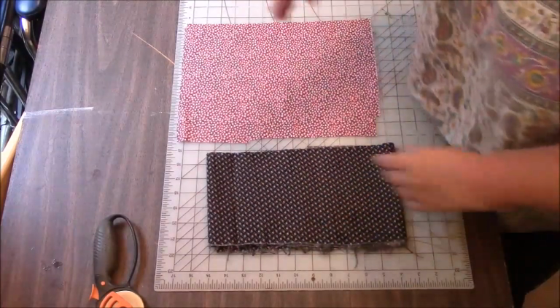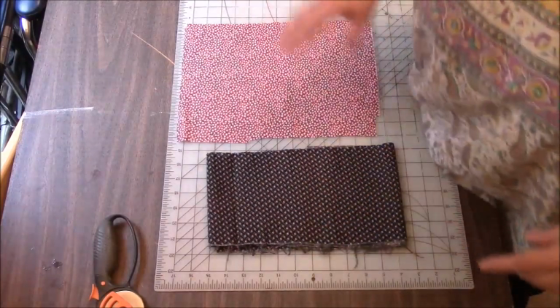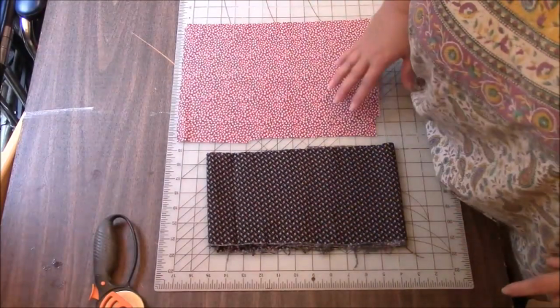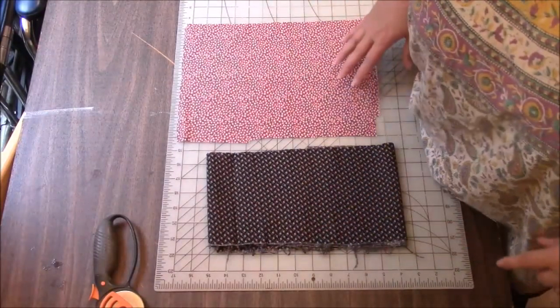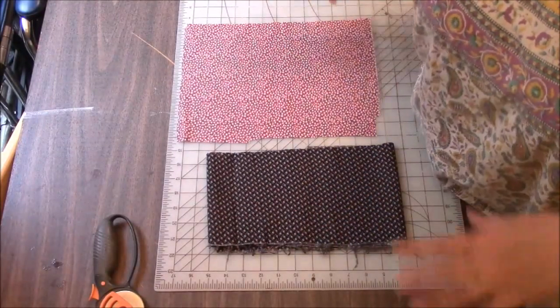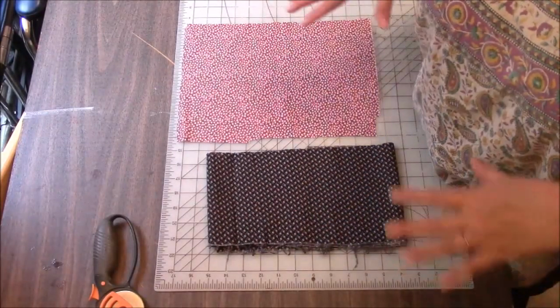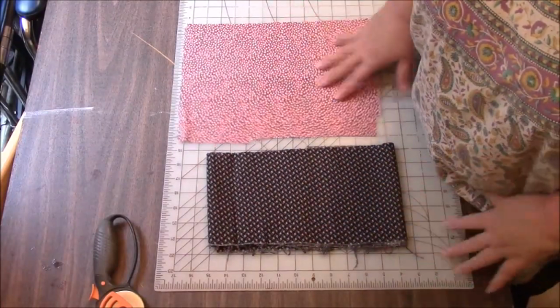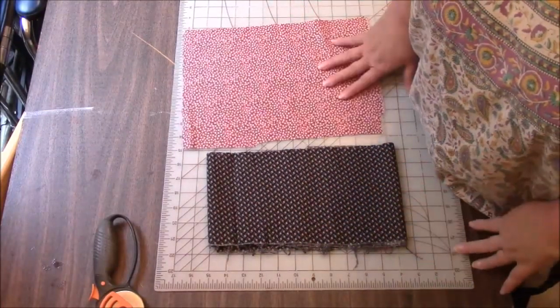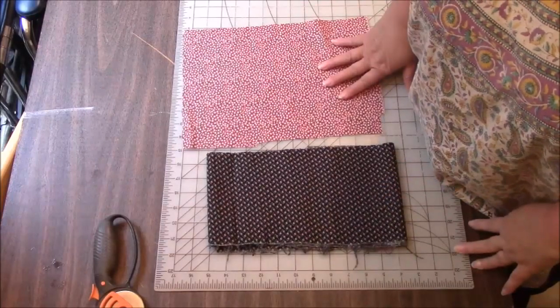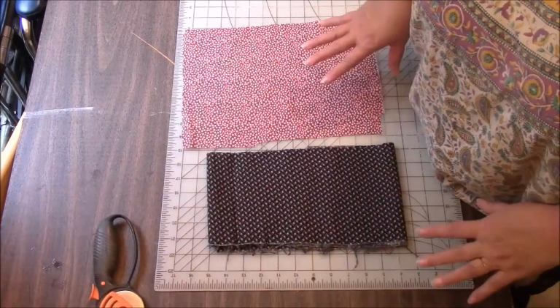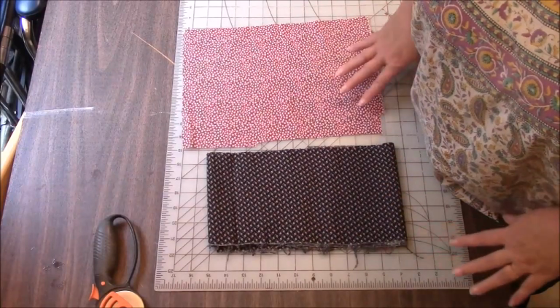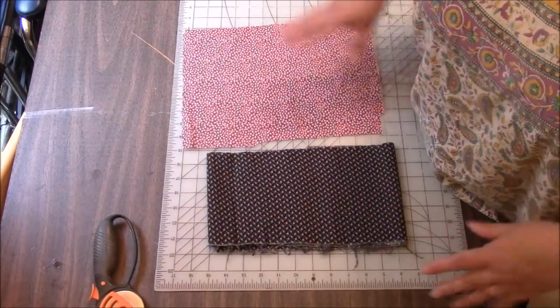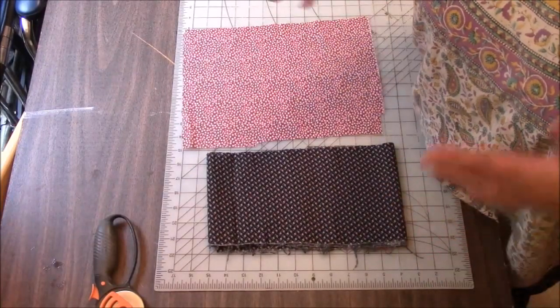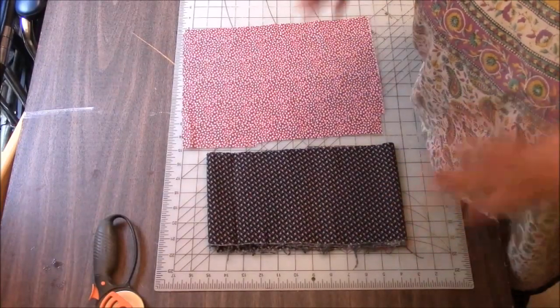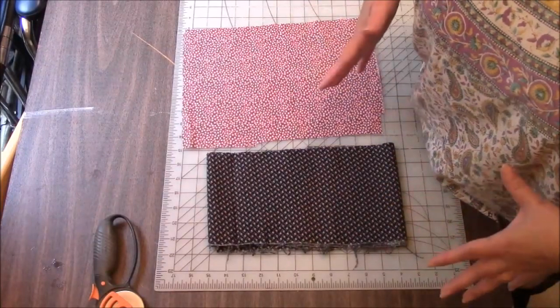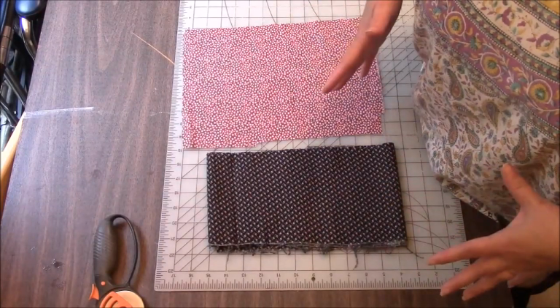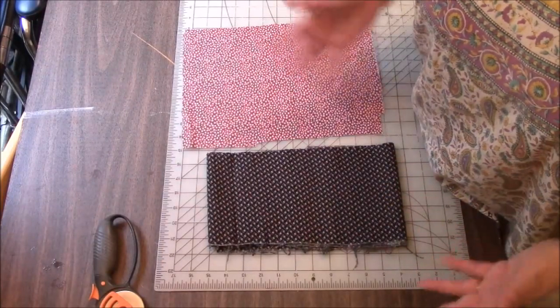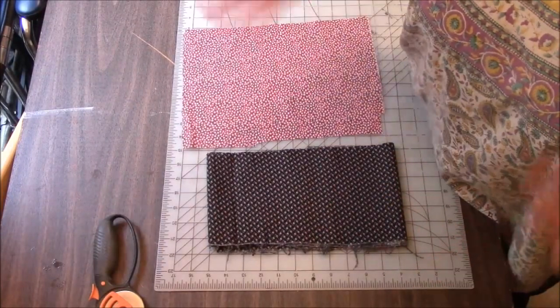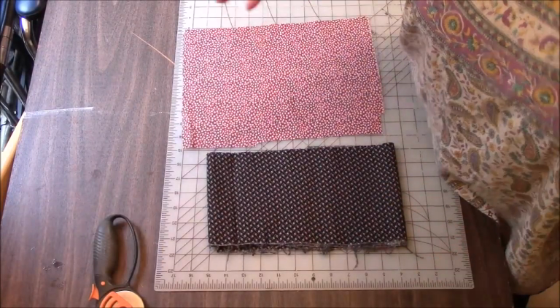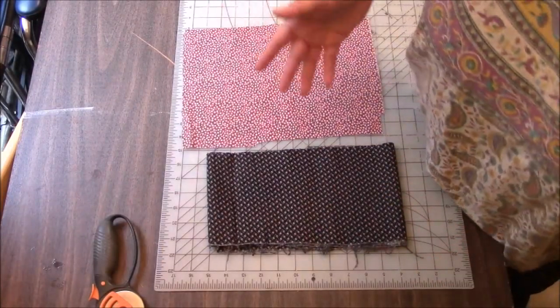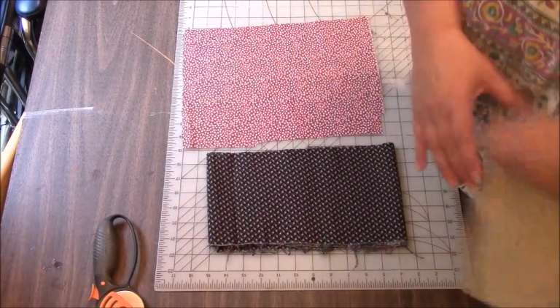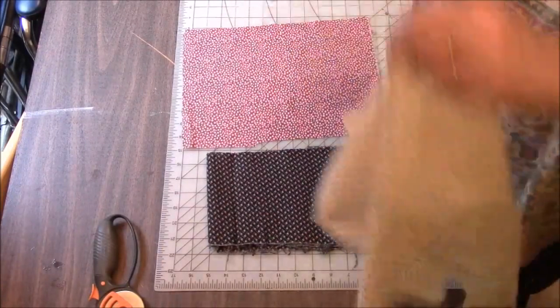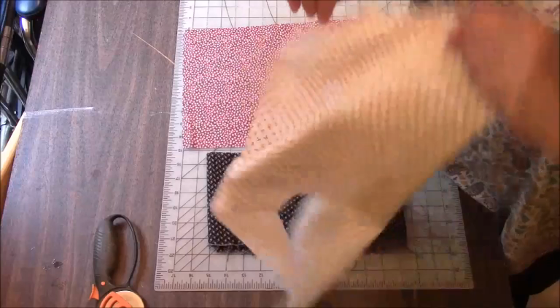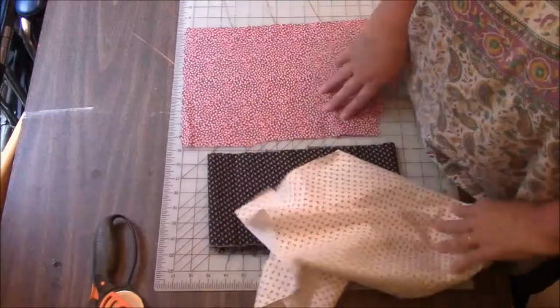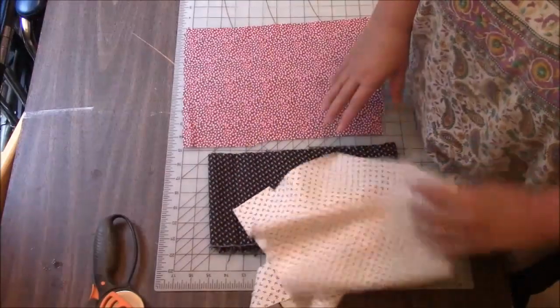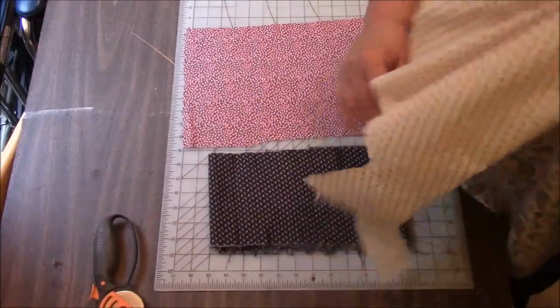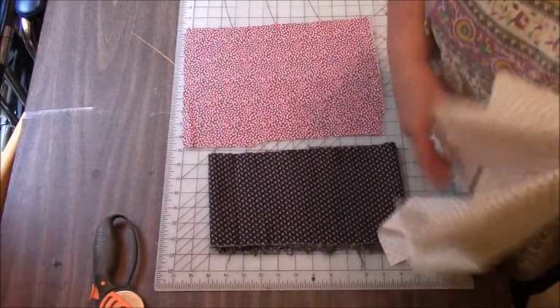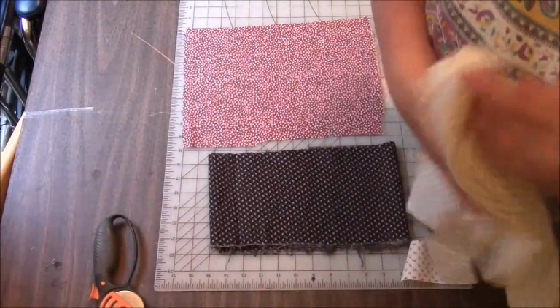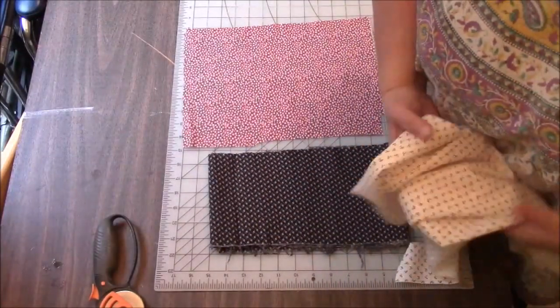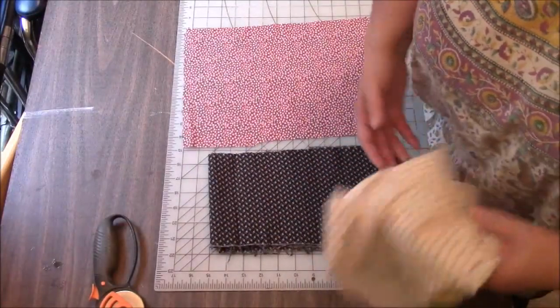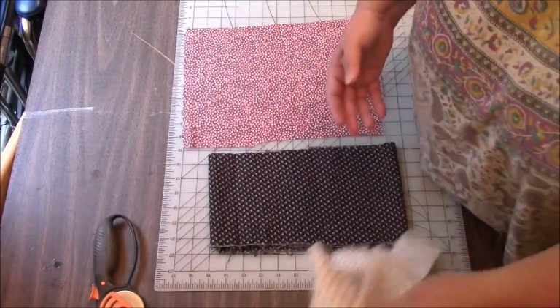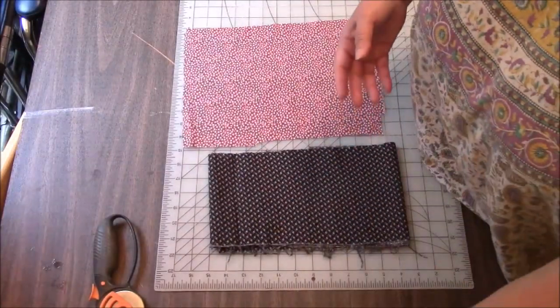We are going to be making a four-patch block first, and then we will be using that block with a third piece of fabric, and we will be making half-square triangles.